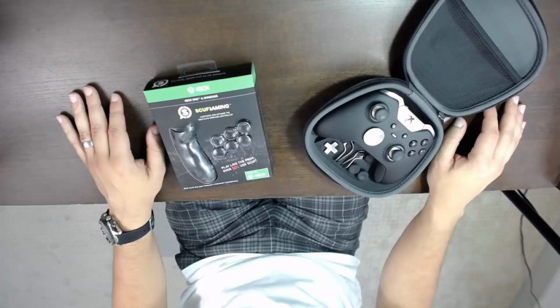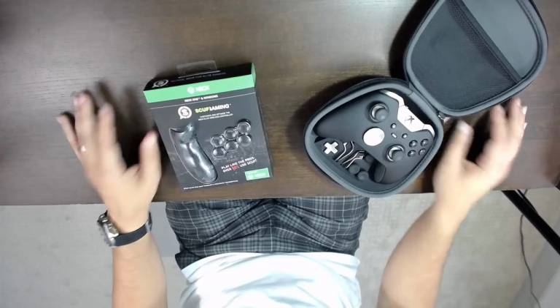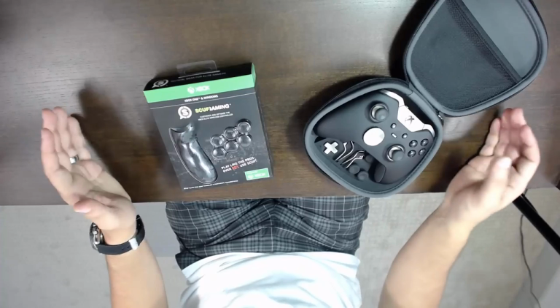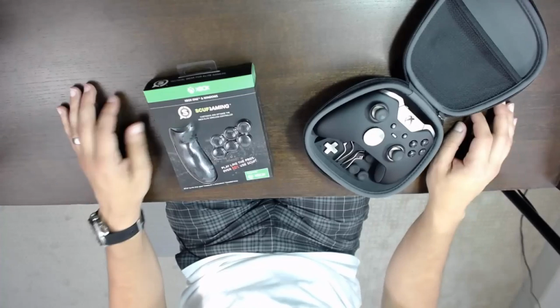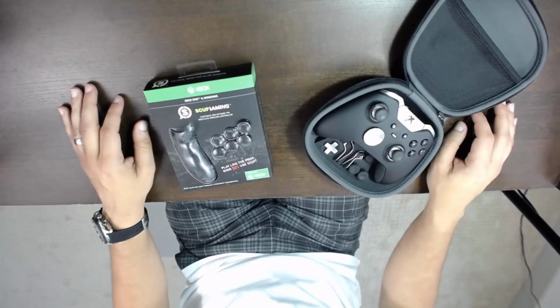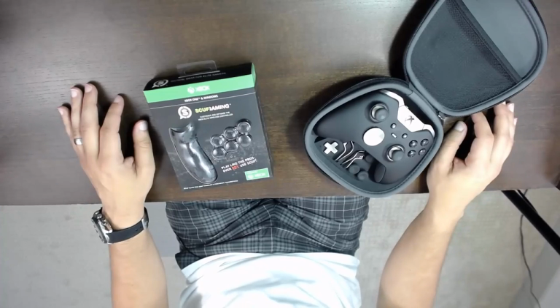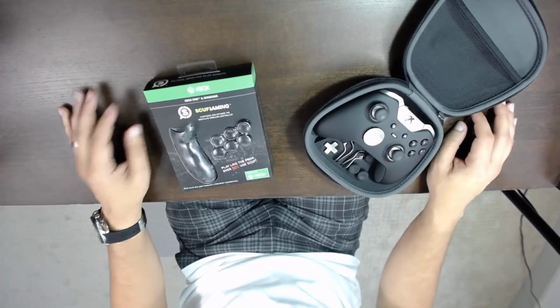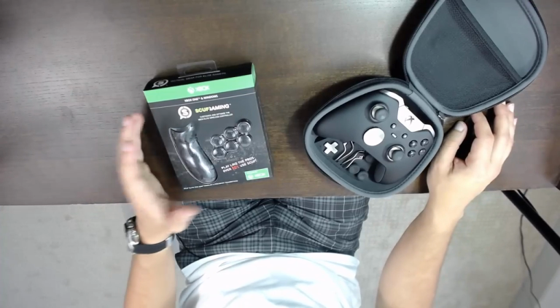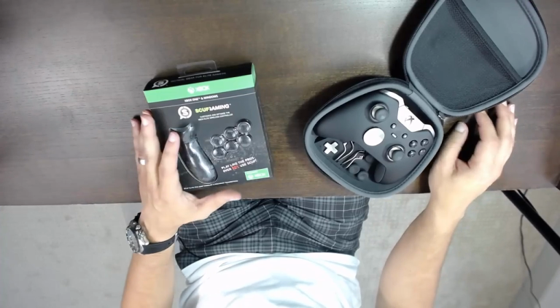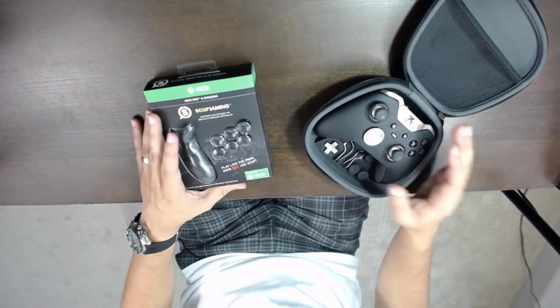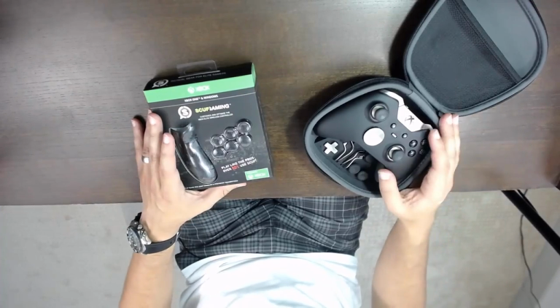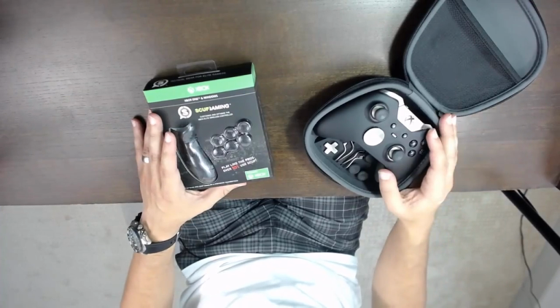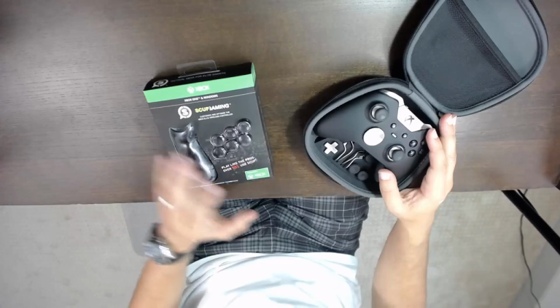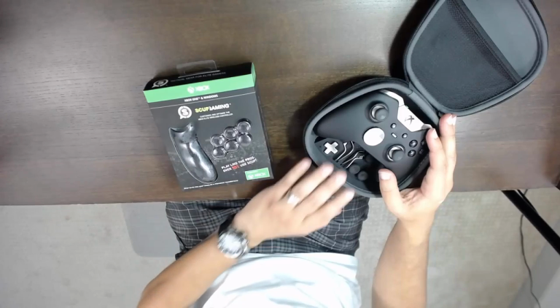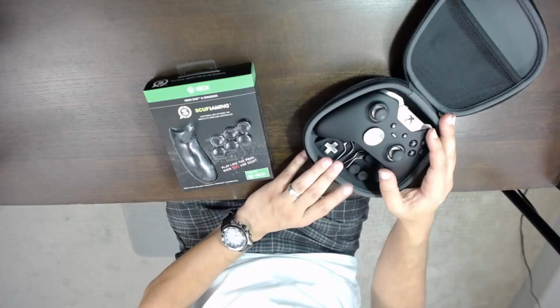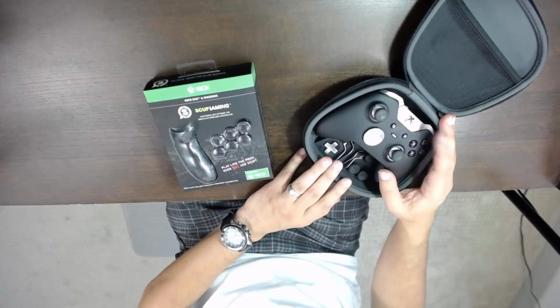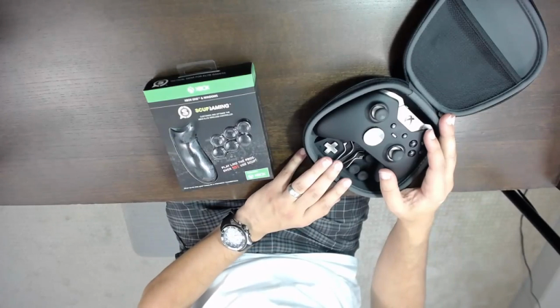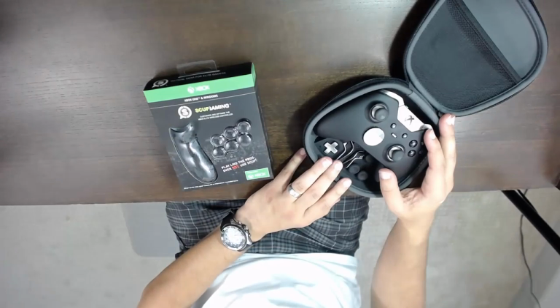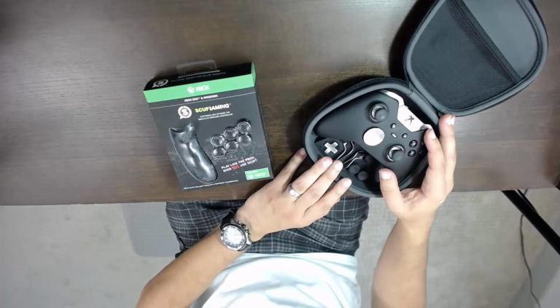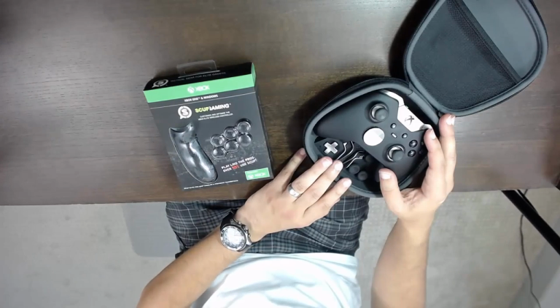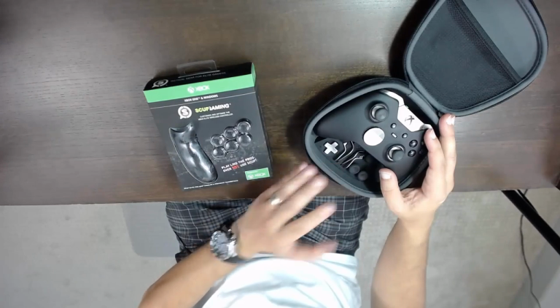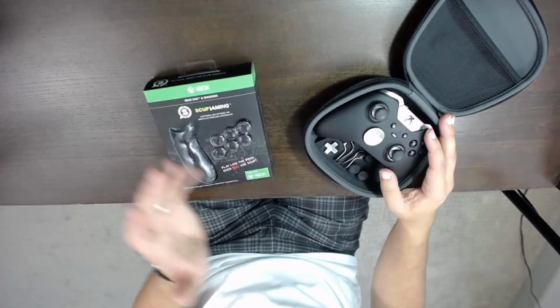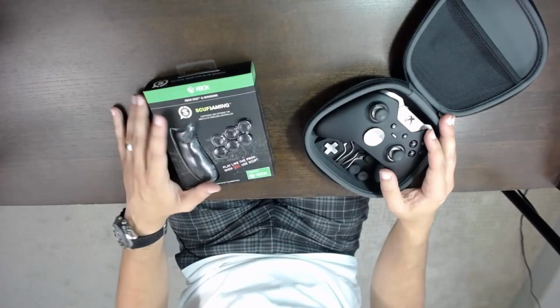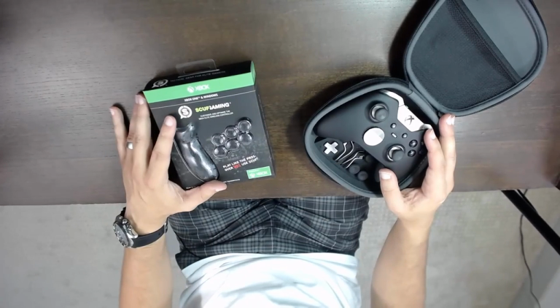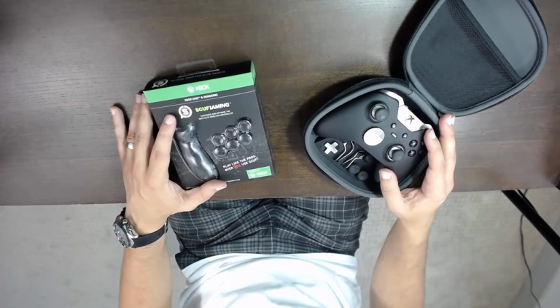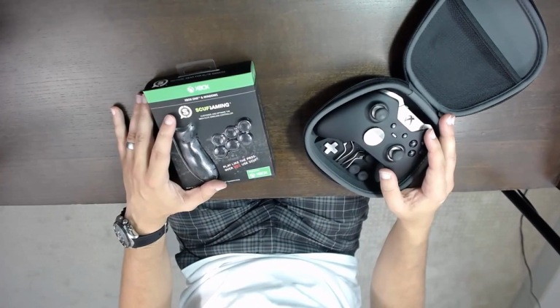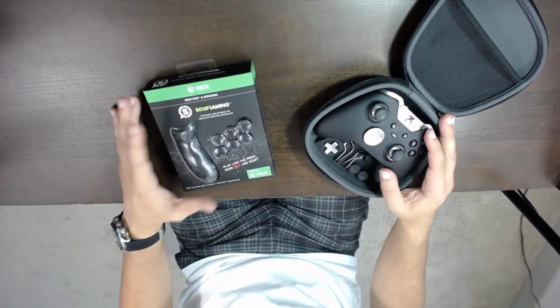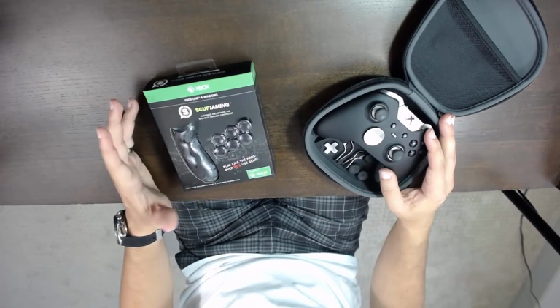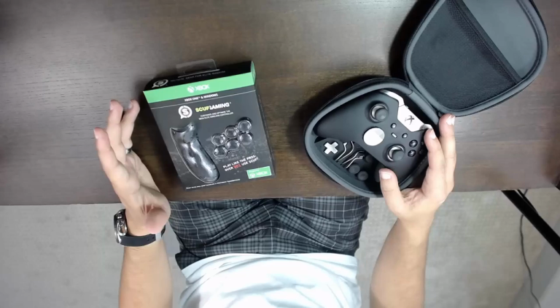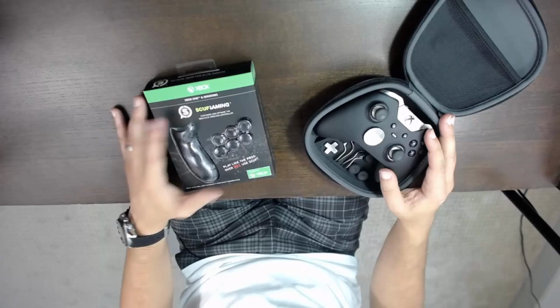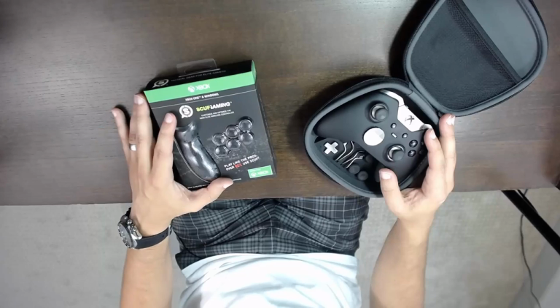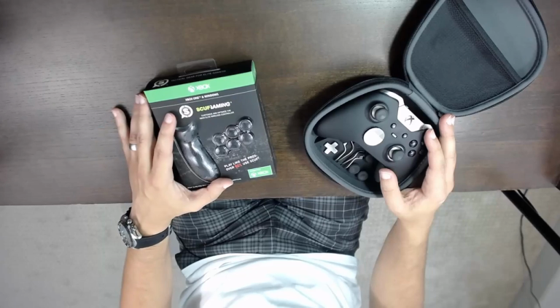Hey everybody, it's Berk from Season Gaming and I just got a new upgrade to my Xbox One Elite controller. I want to share it with you guys and see if it might interest you, and if you had any questions, I'm happy to answer them as well.